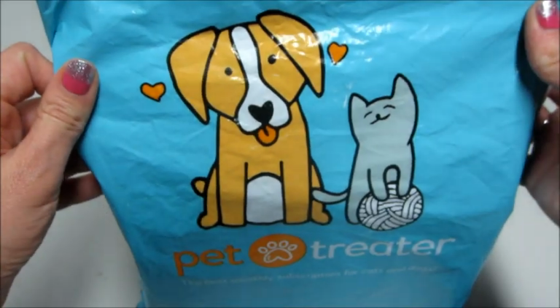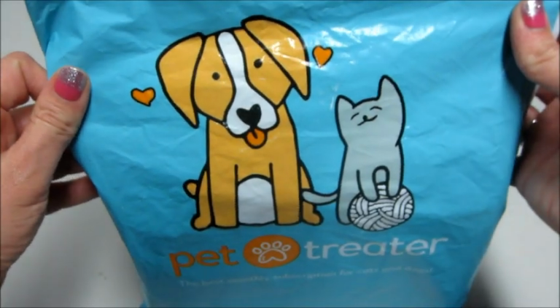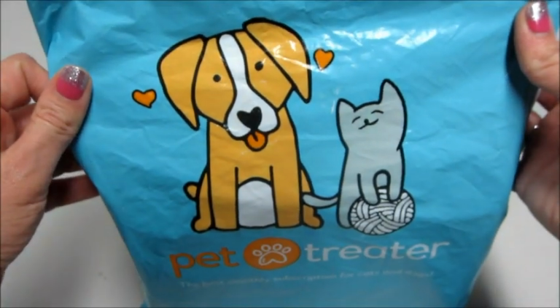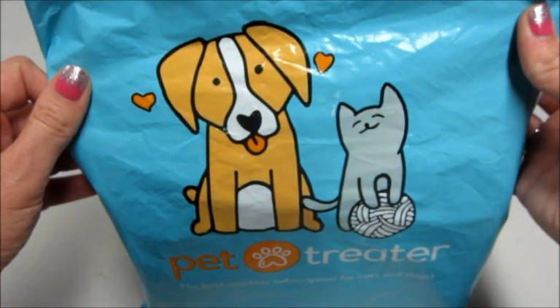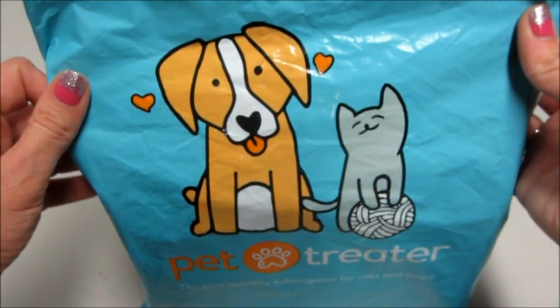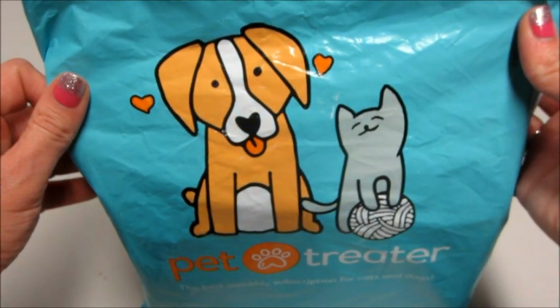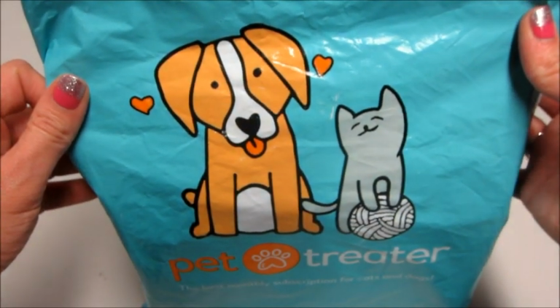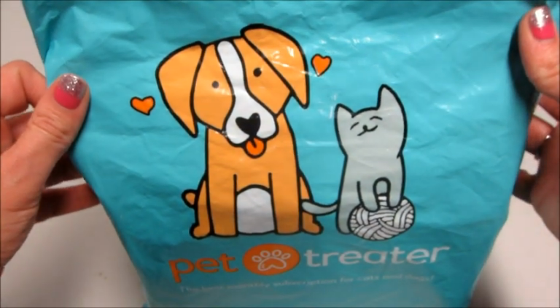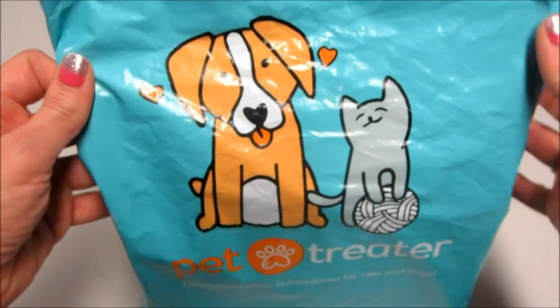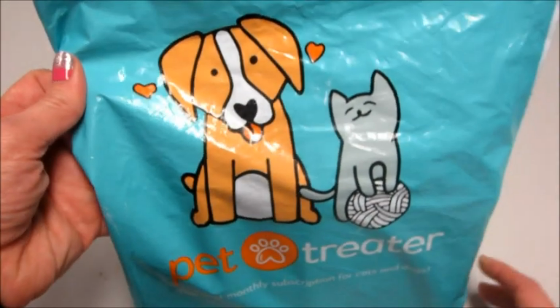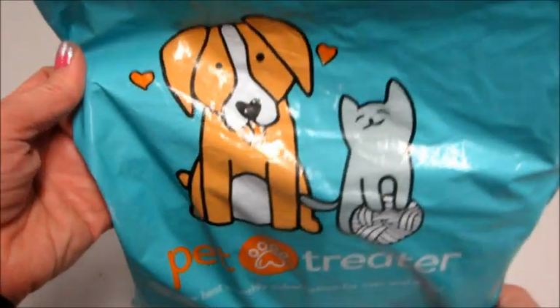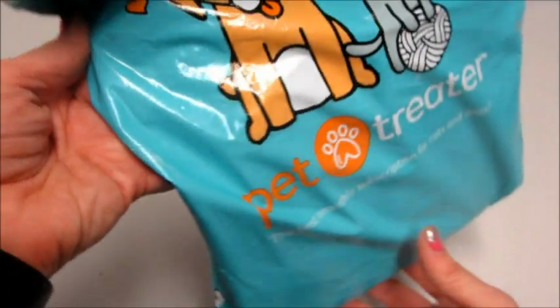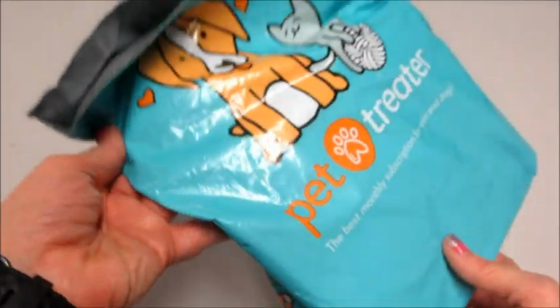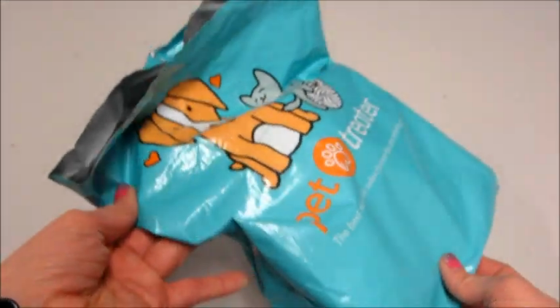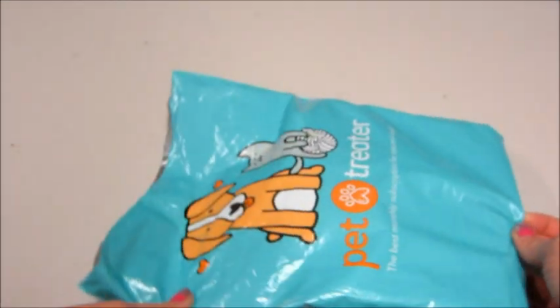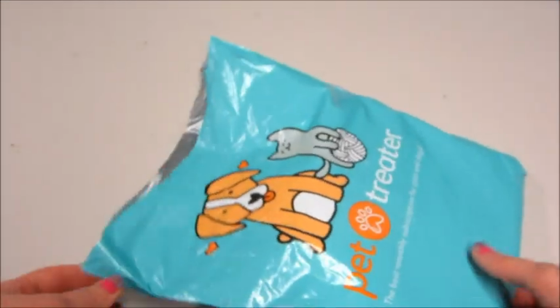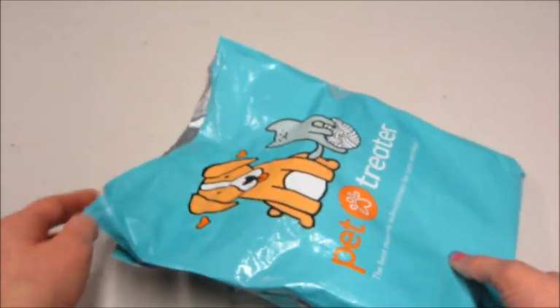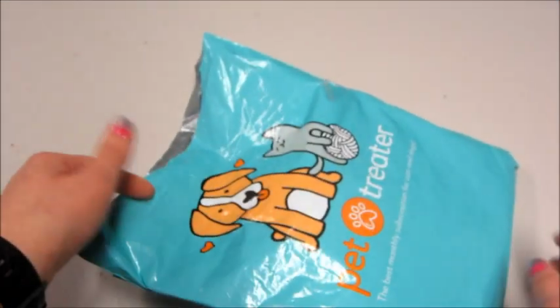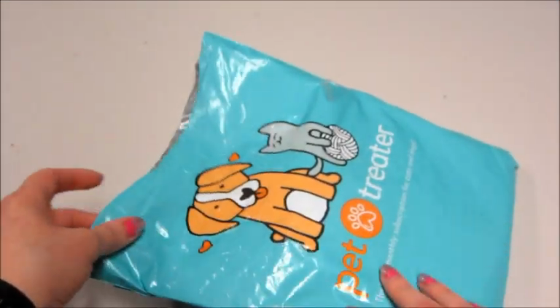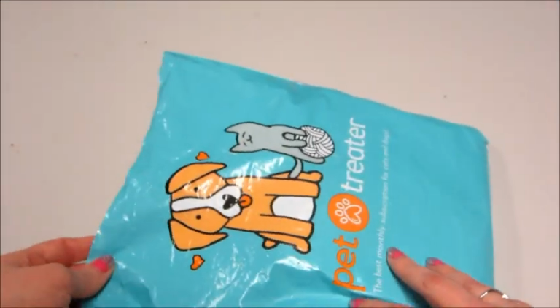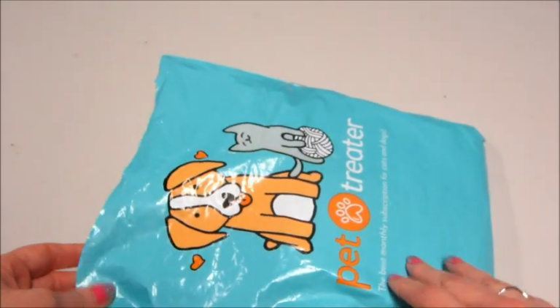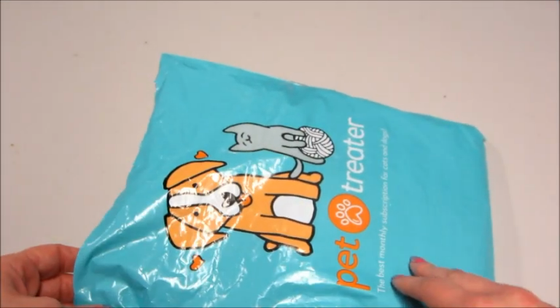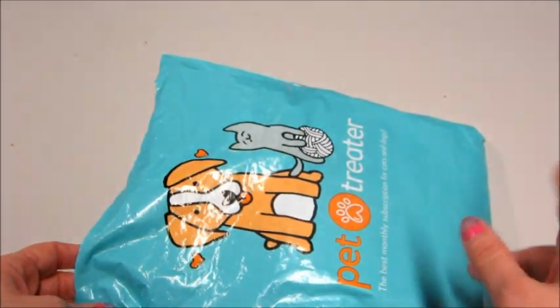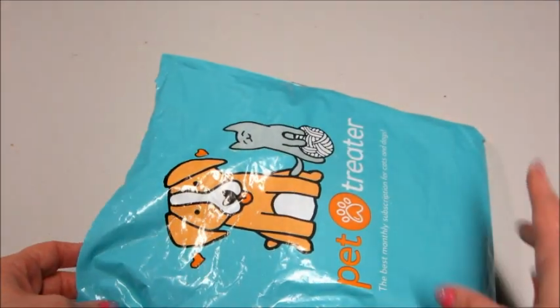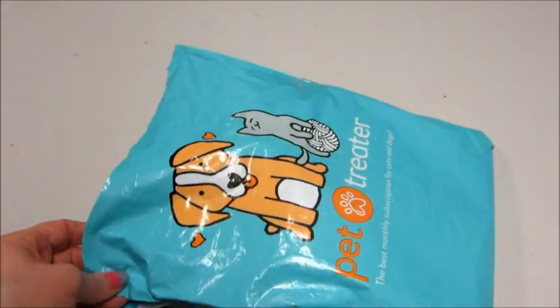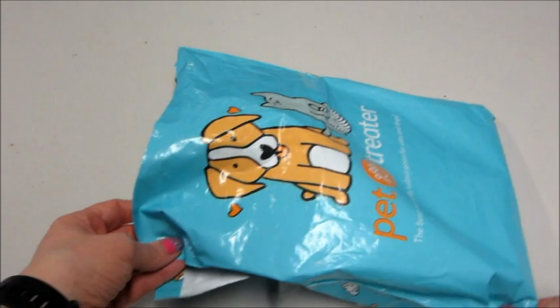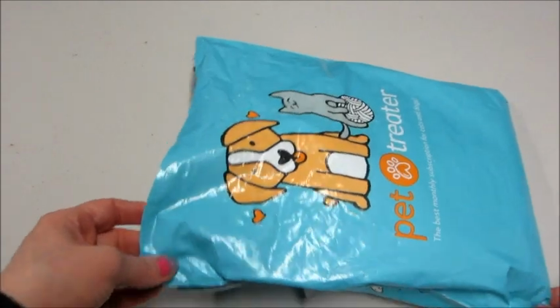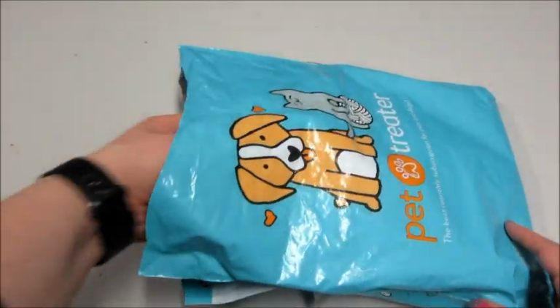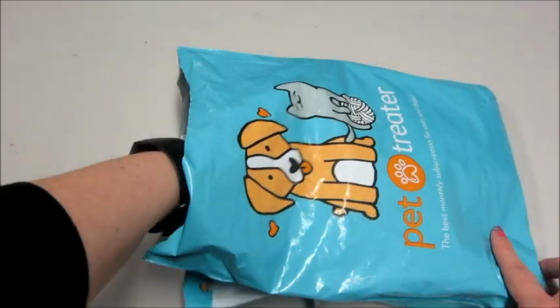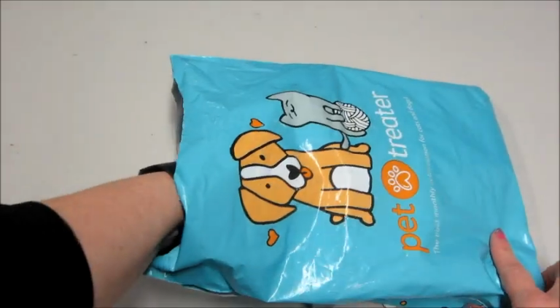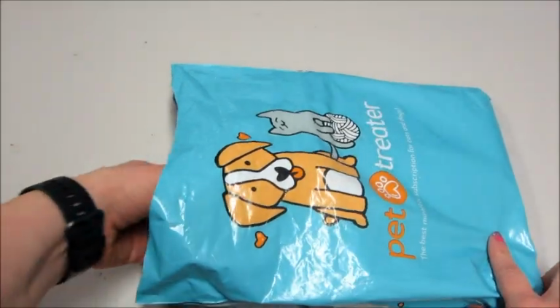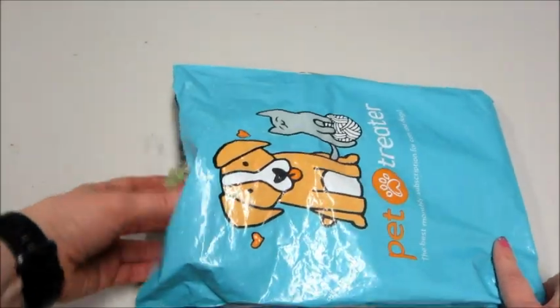Hi guys and welcome back to my channel. Today I have my Pet Treater unboxing. This is the cat pack for January. Typically you get toys for your cat, sometimes treats and other things in here. It's a really fun subscription.